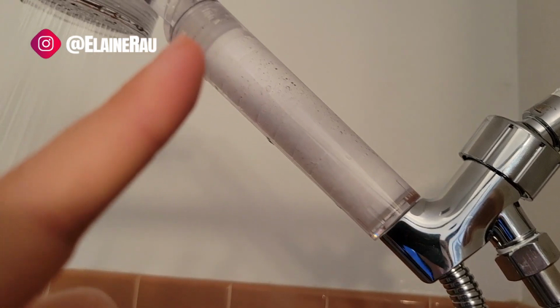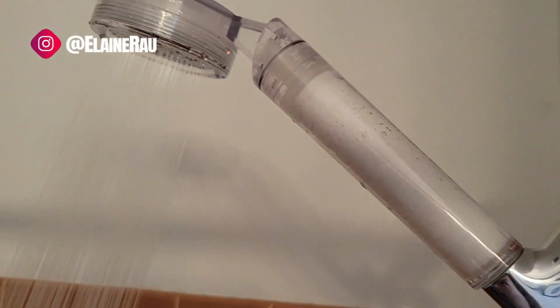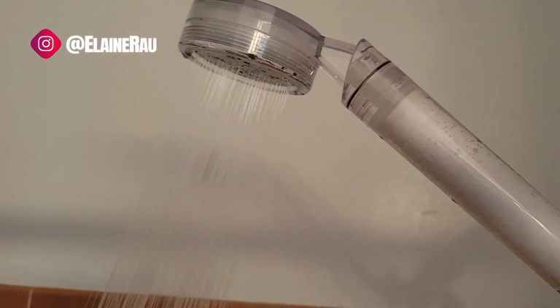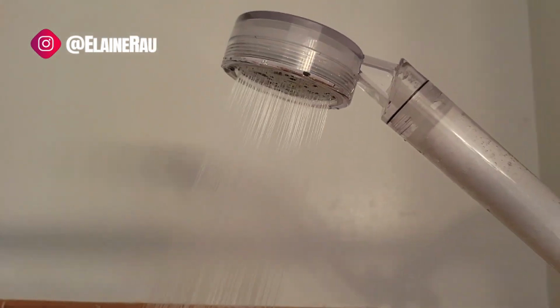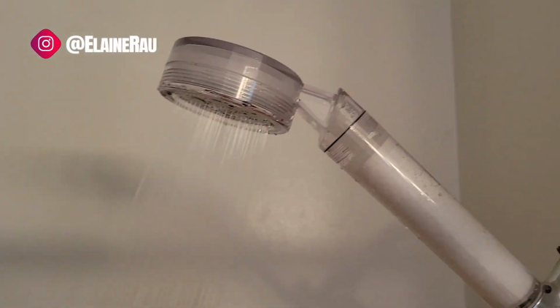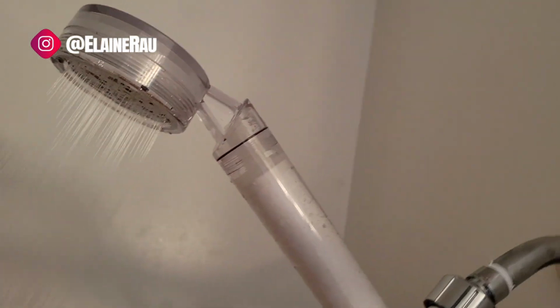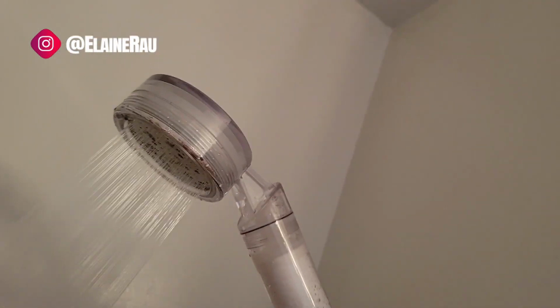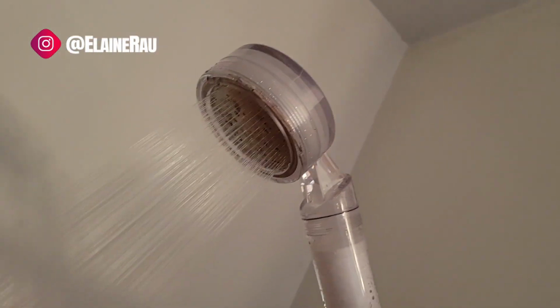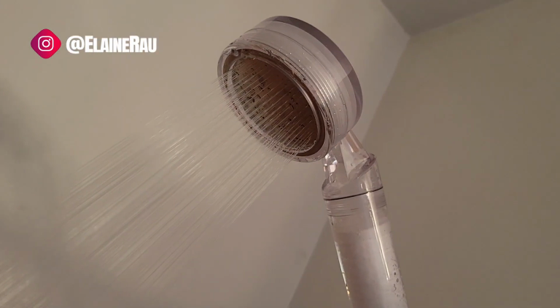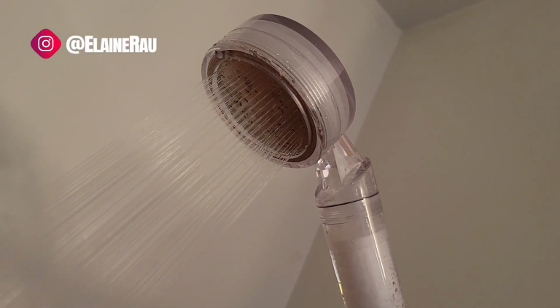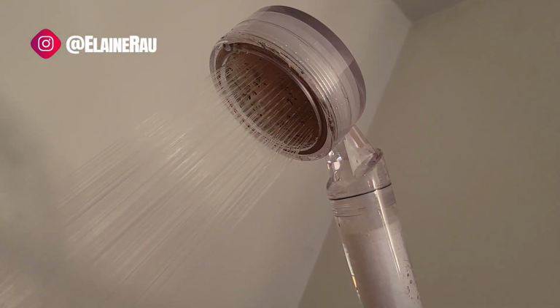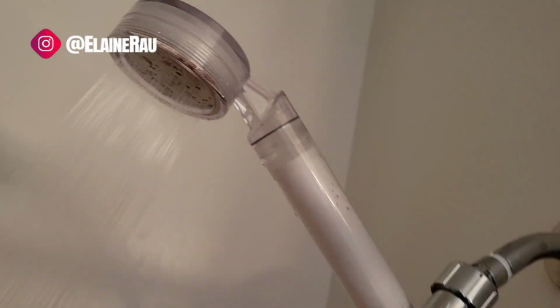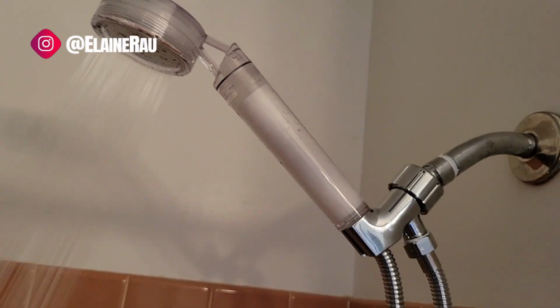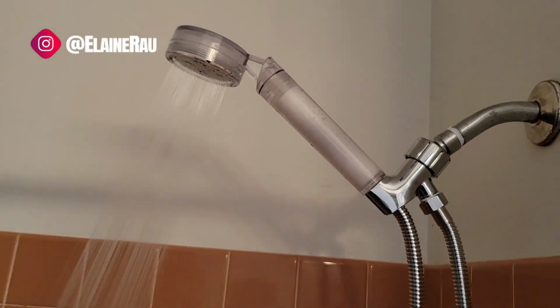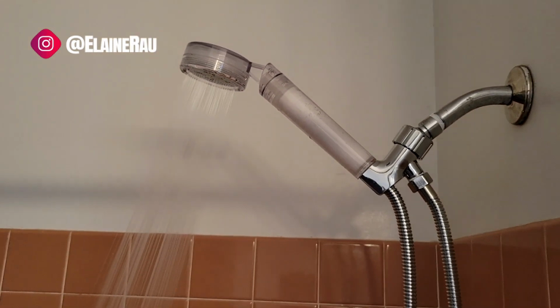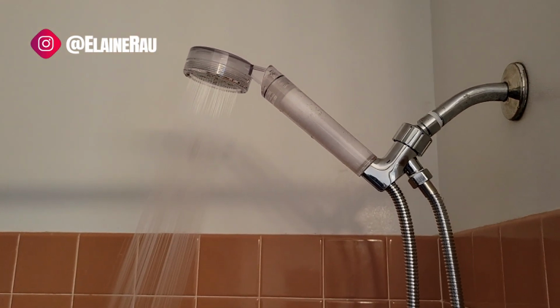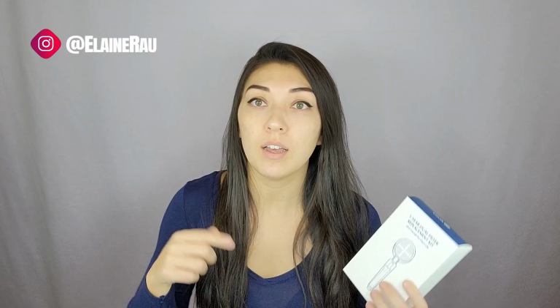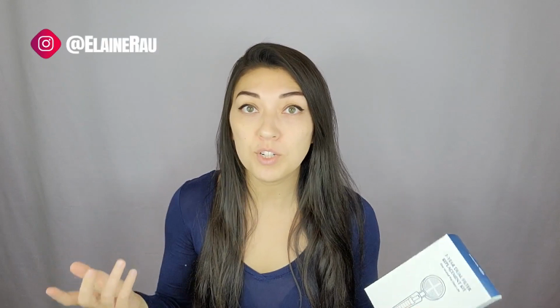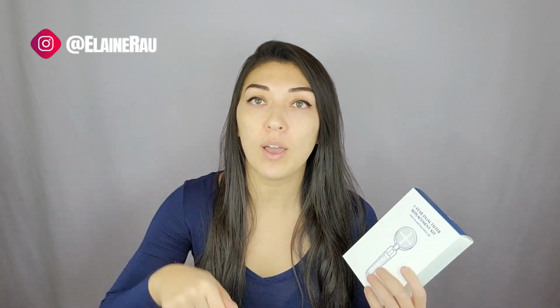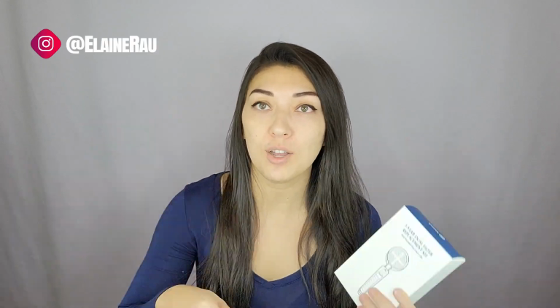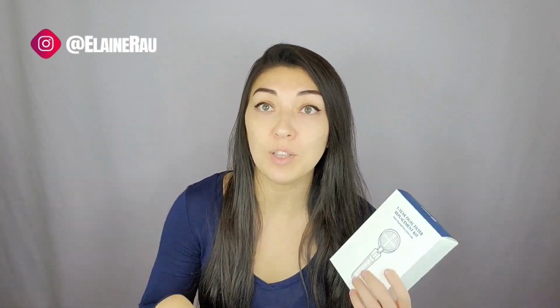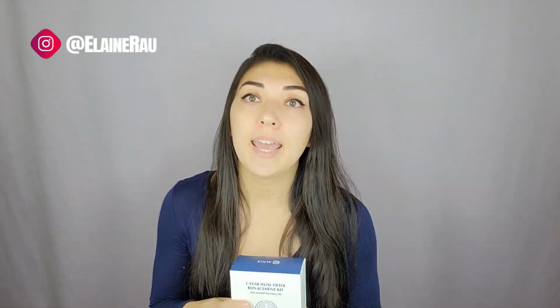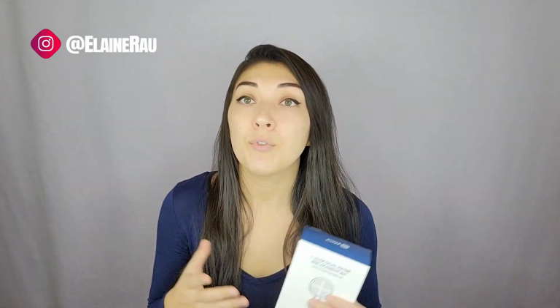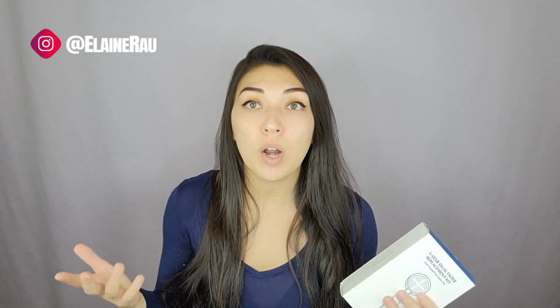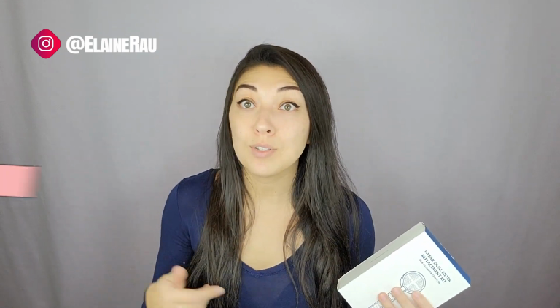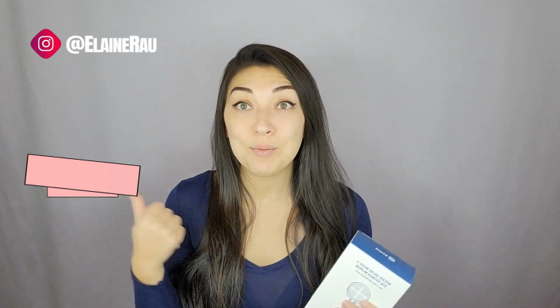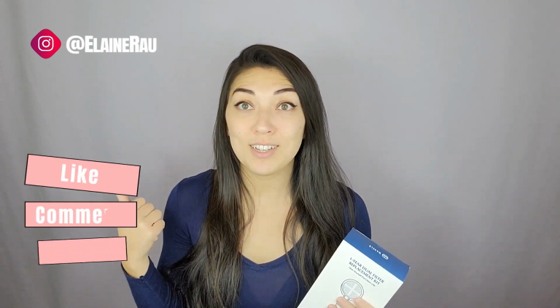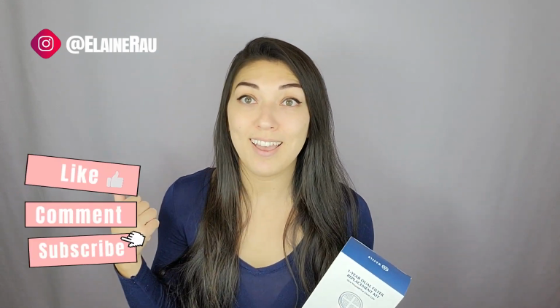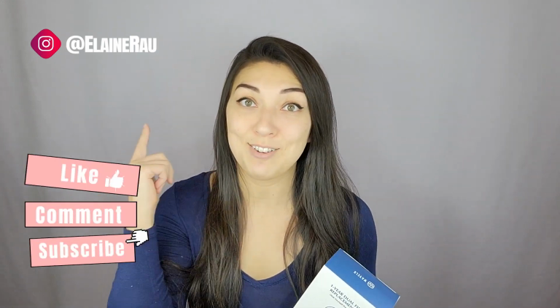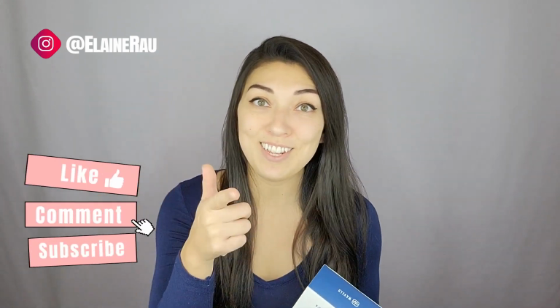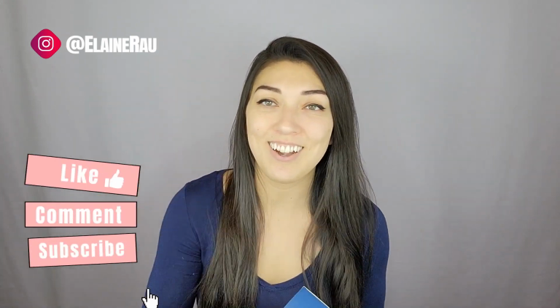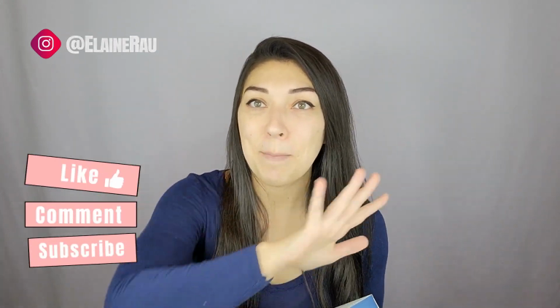And then nice fine water coming out. There you have the shower filter. If you want to purchase it, go ahead and check out the link below. For more product reviews continue watching, and I'll see you in the next video. Bye!